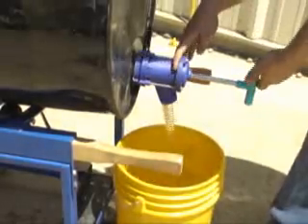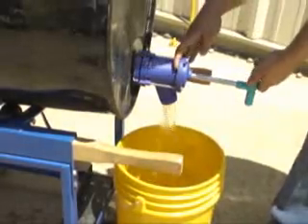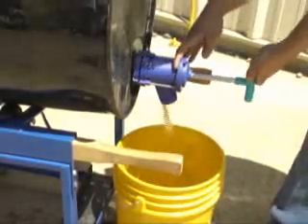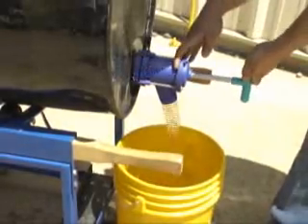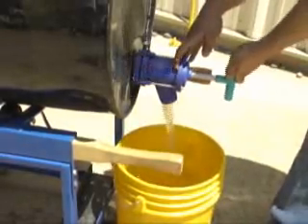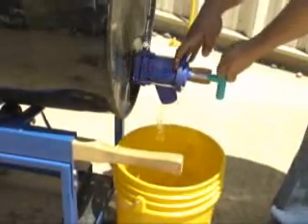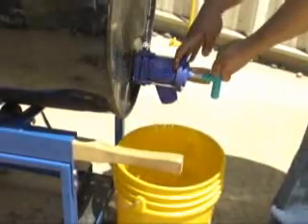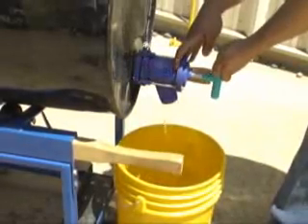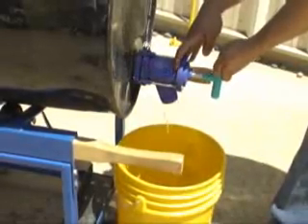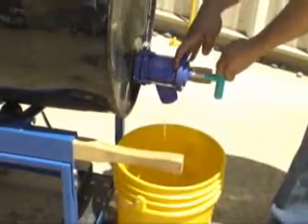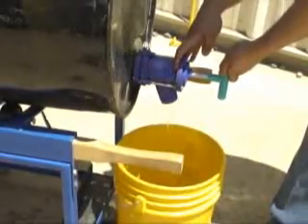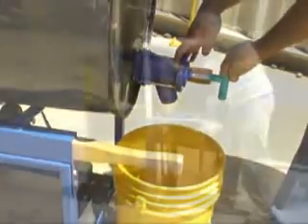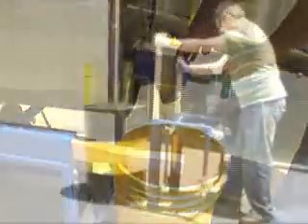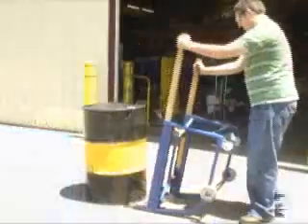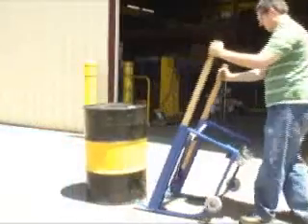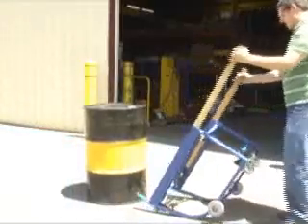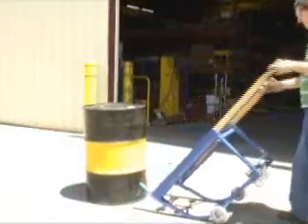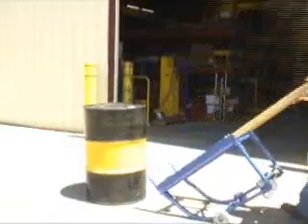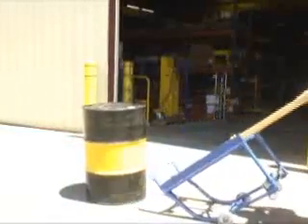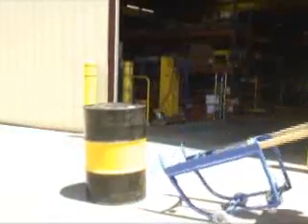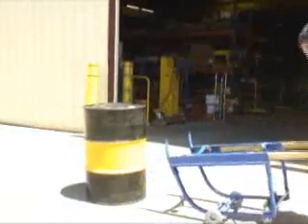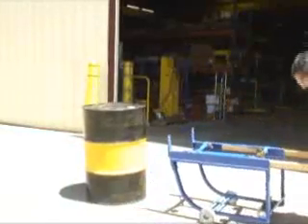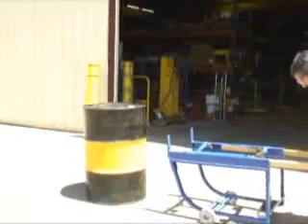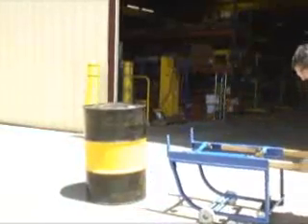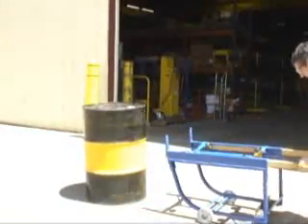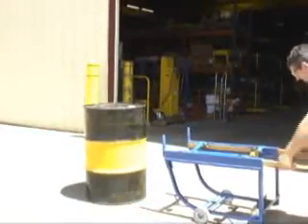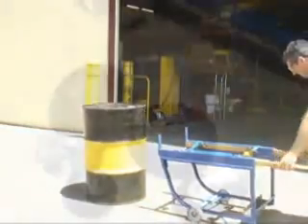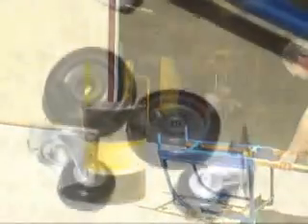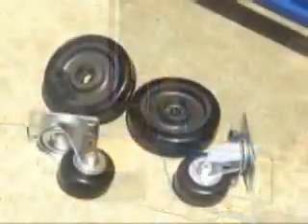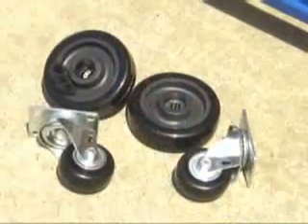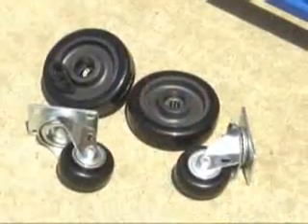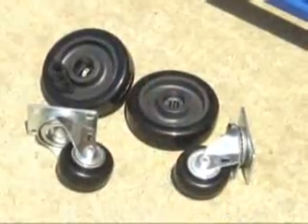Units feature rugged steel construction with a blue painted finish. The units shown here feature steel casters that will stand up to rougher flooring and surfaces.